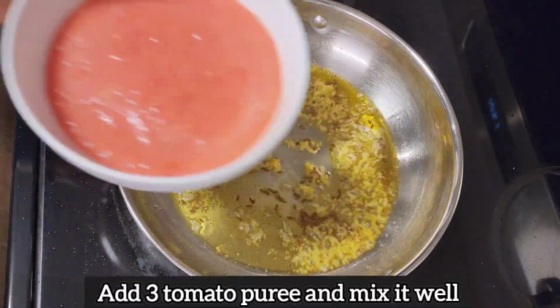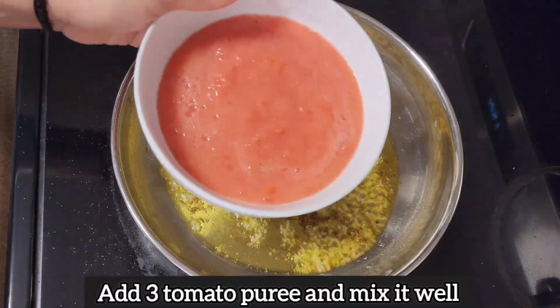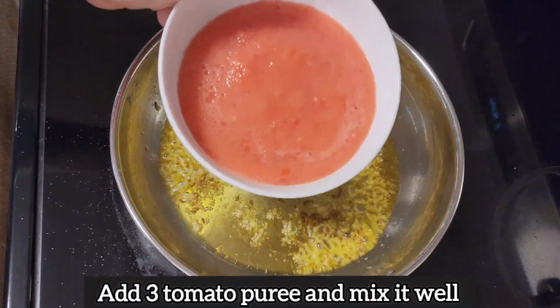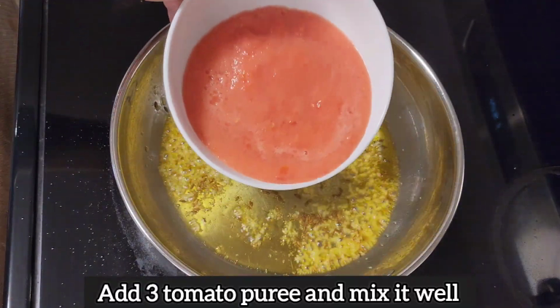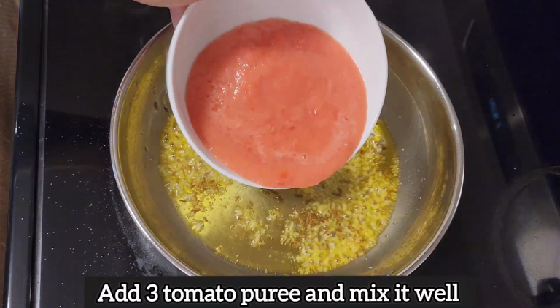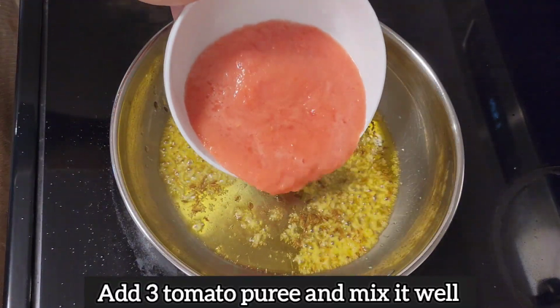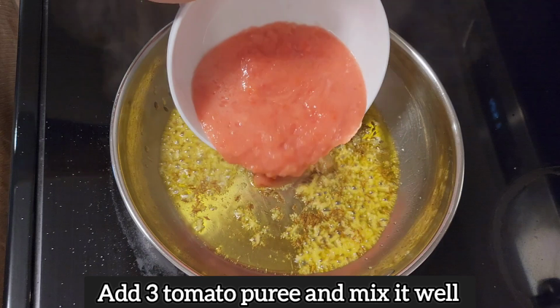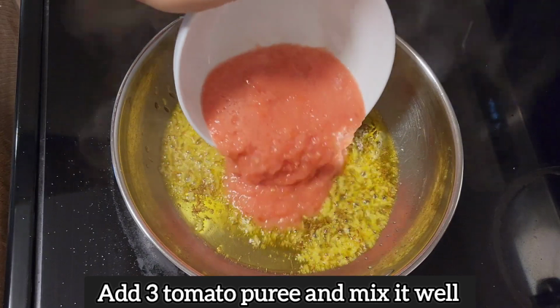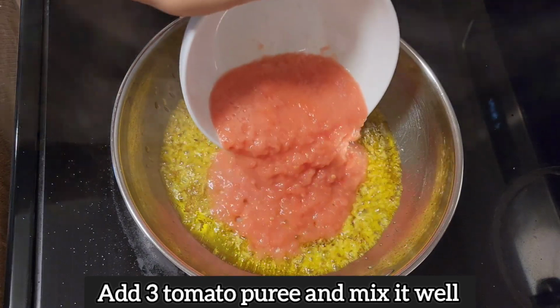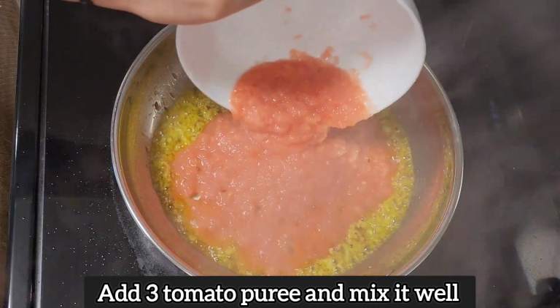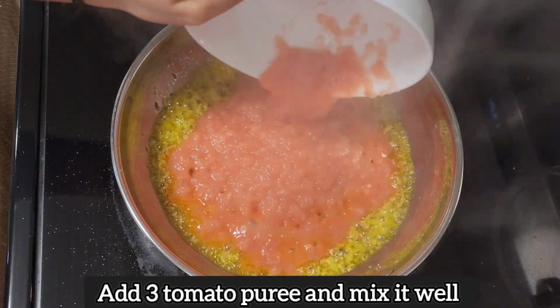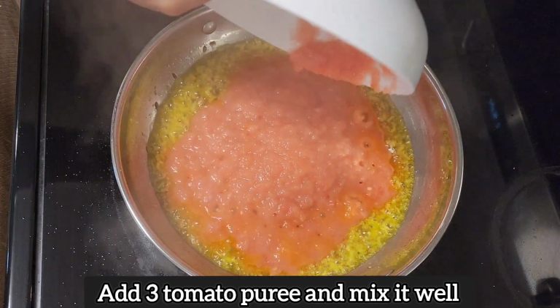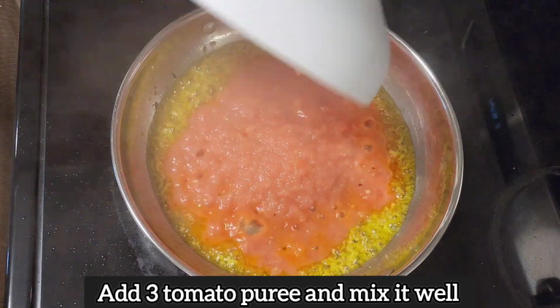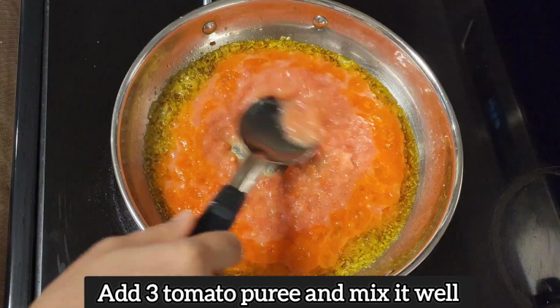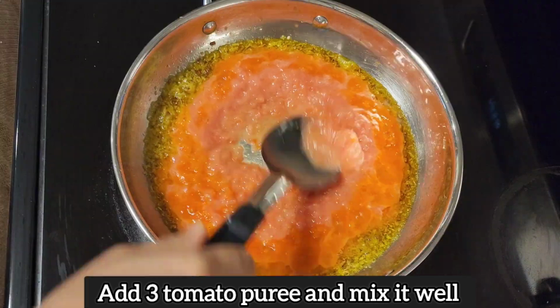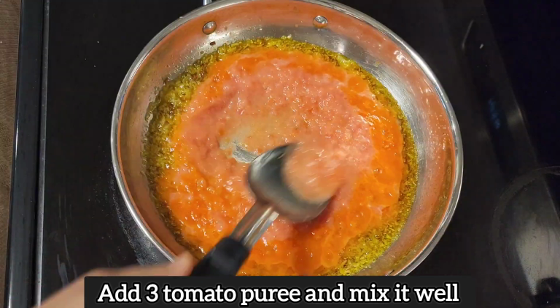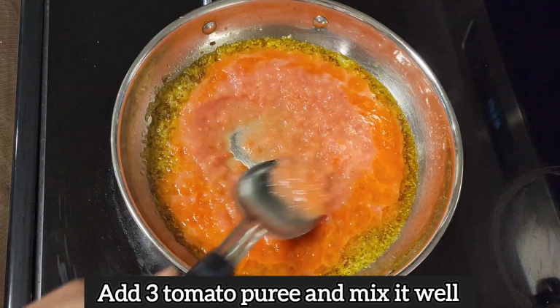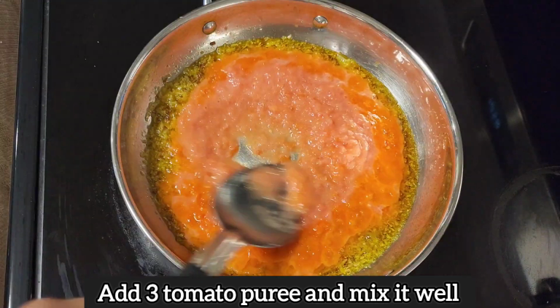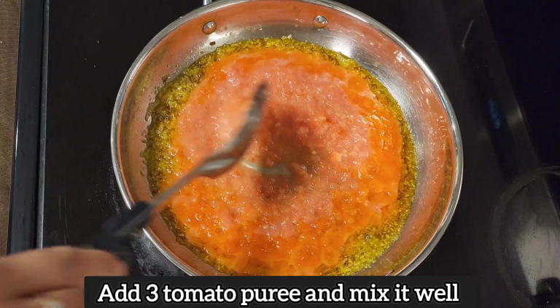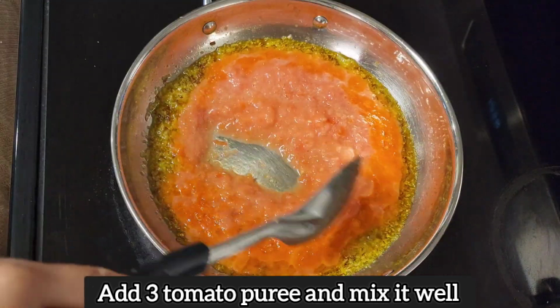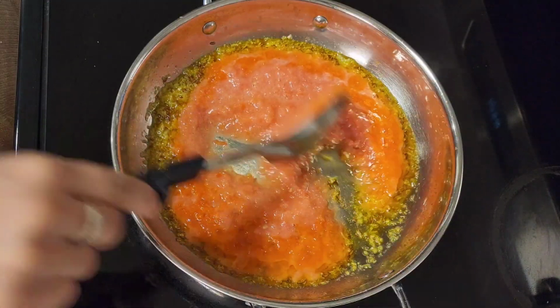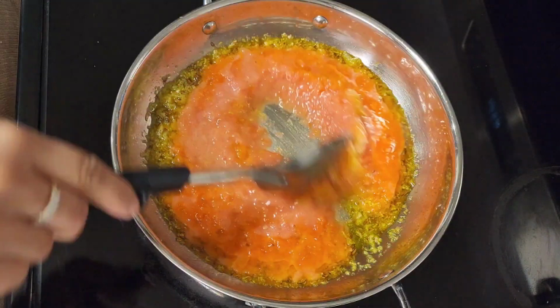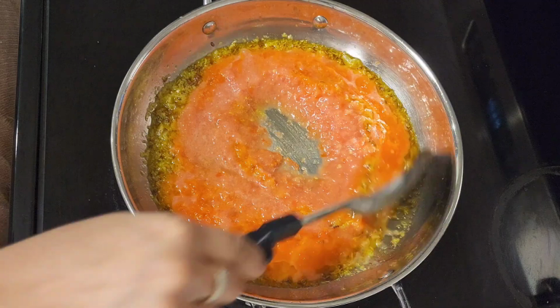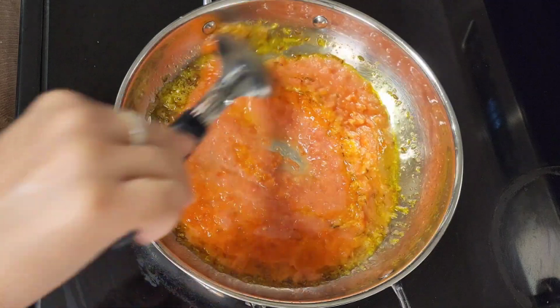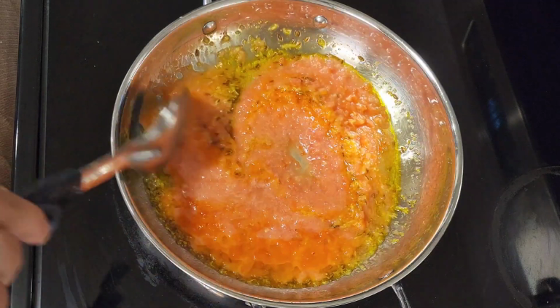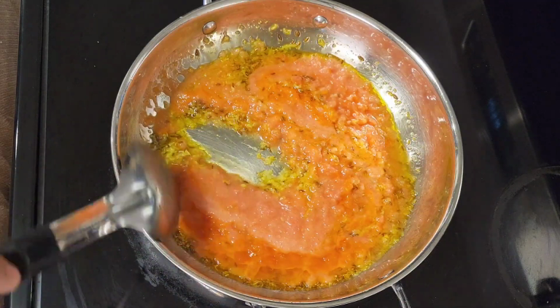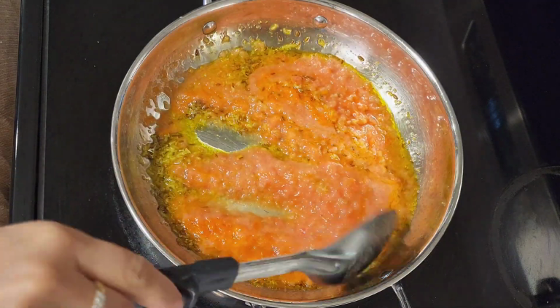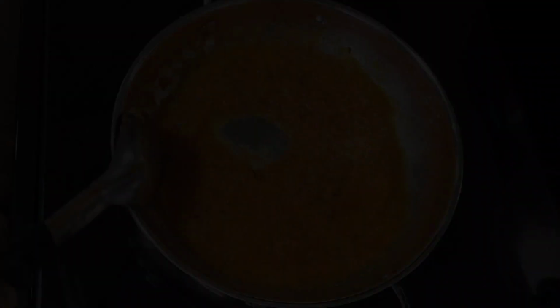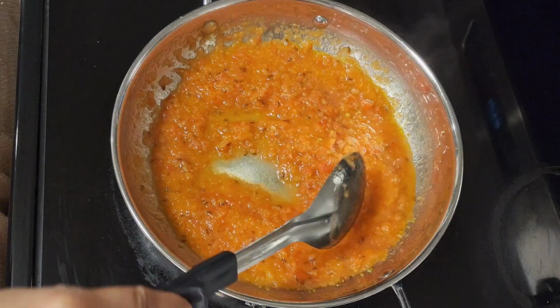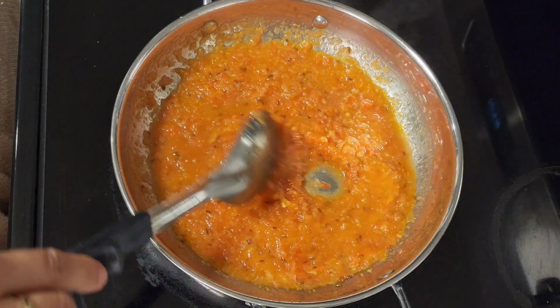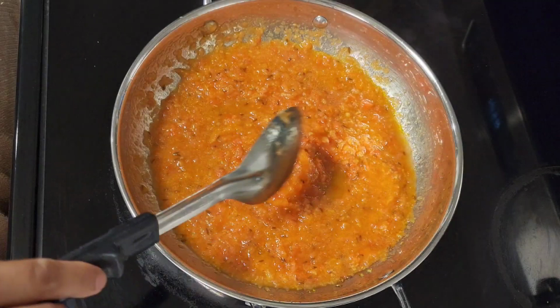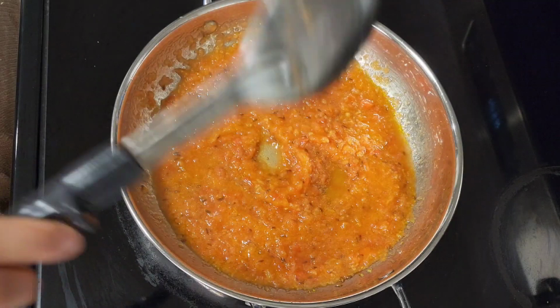Put 3 big tomato puree. Put it in medium flame and mix it well. After mixing it, add masala.